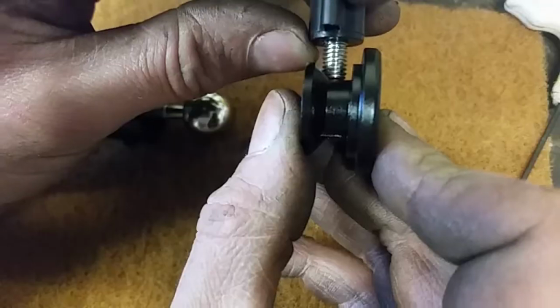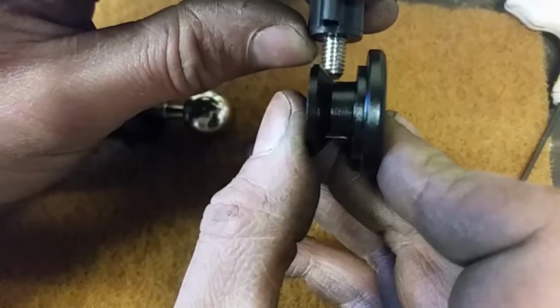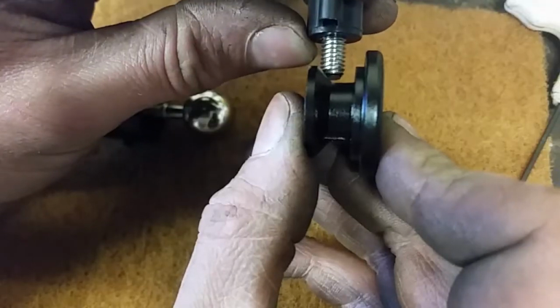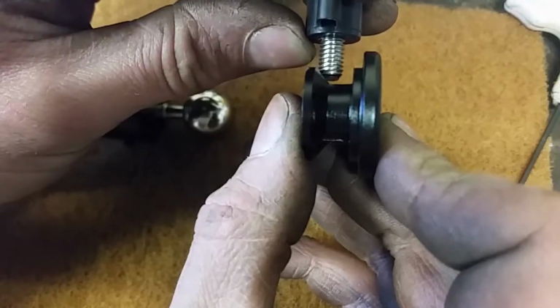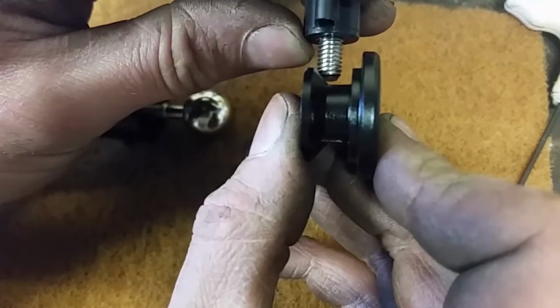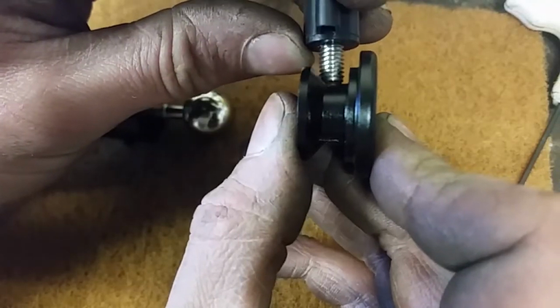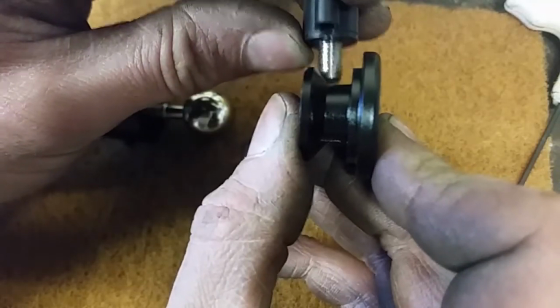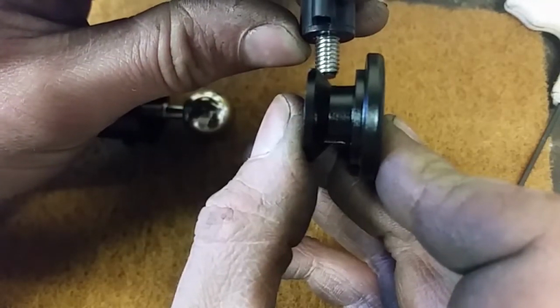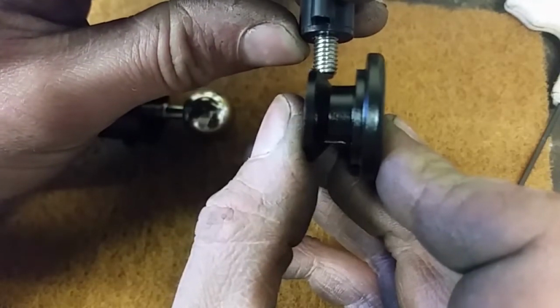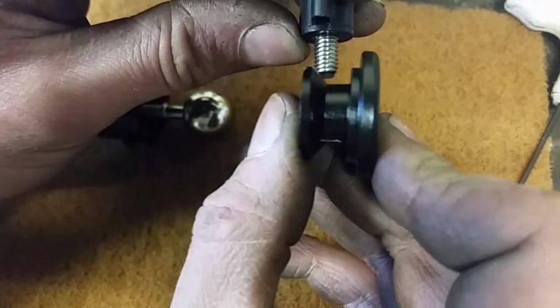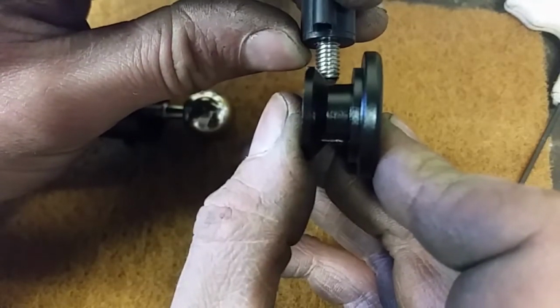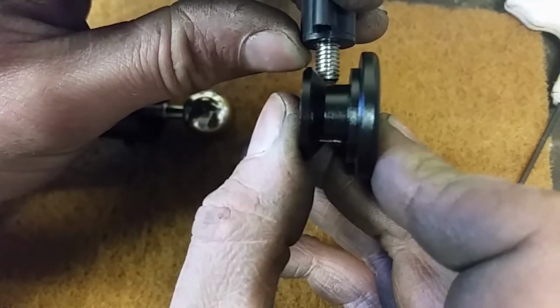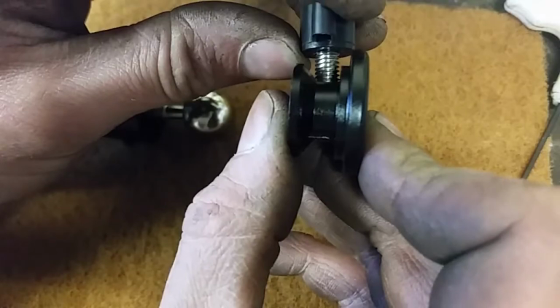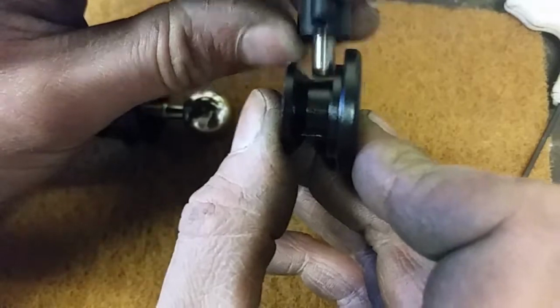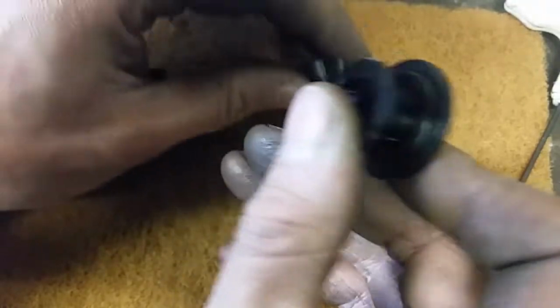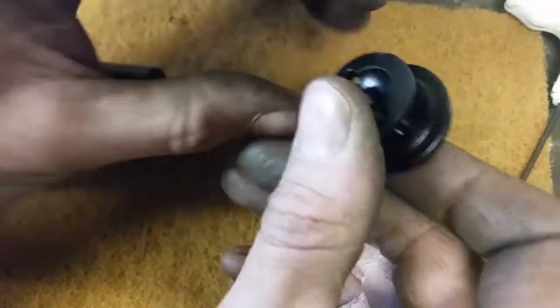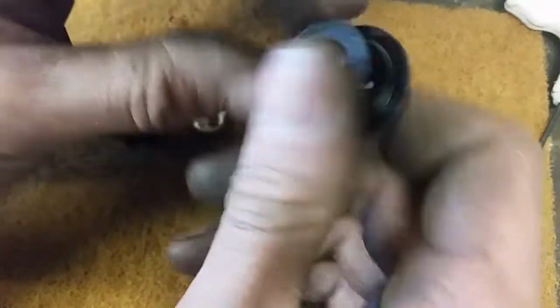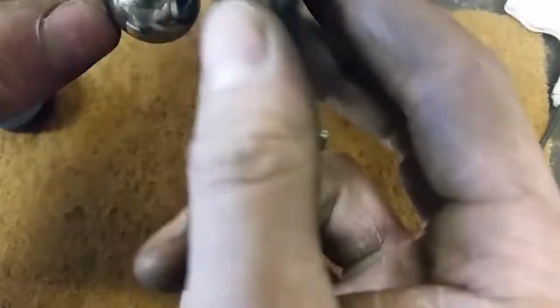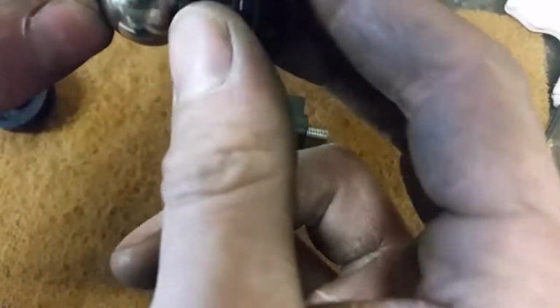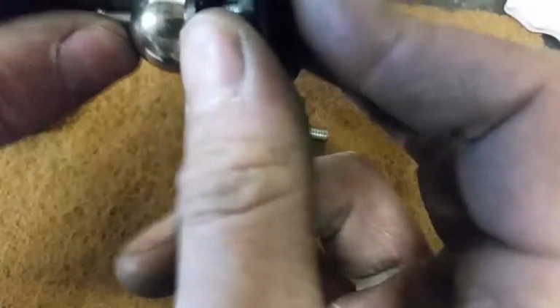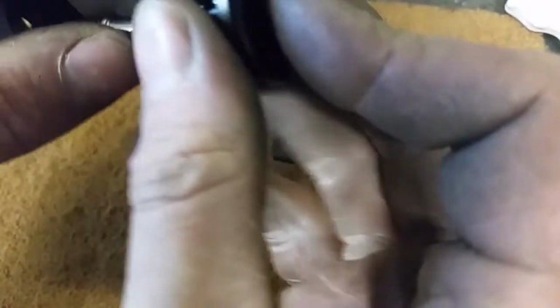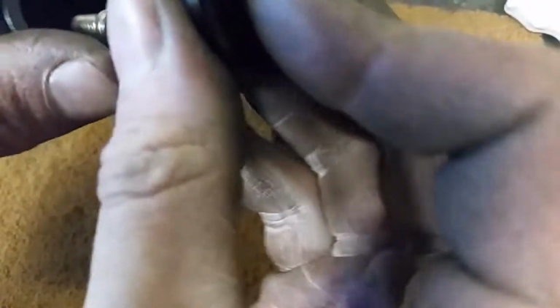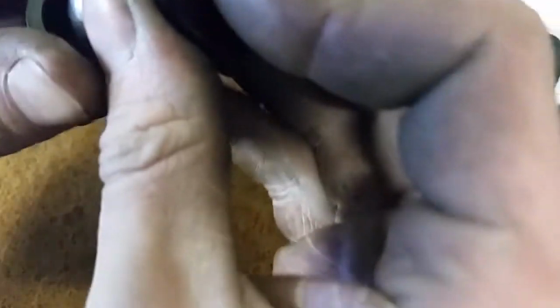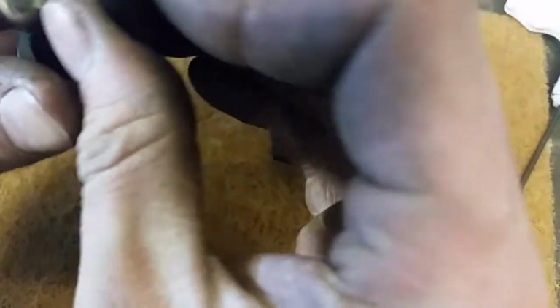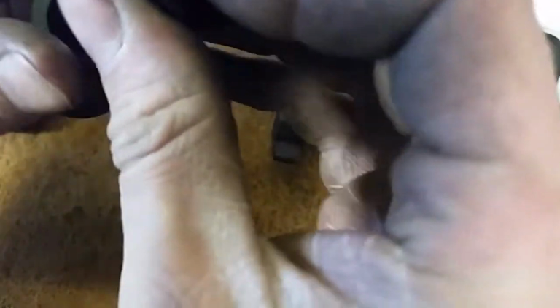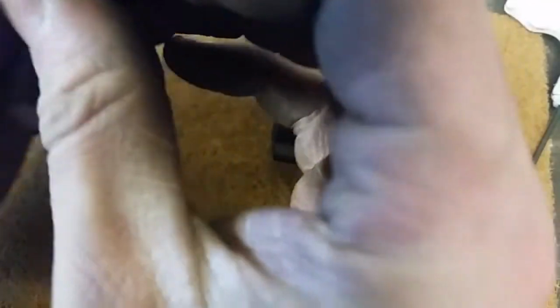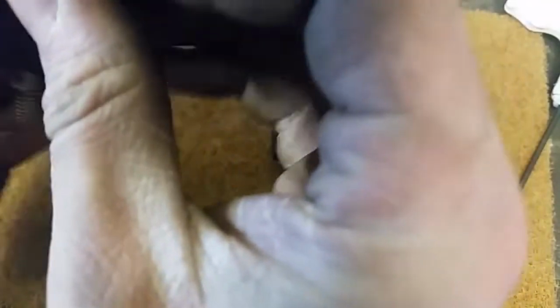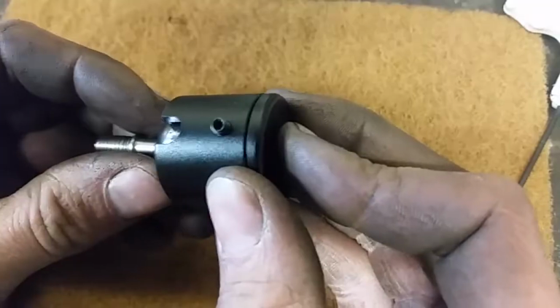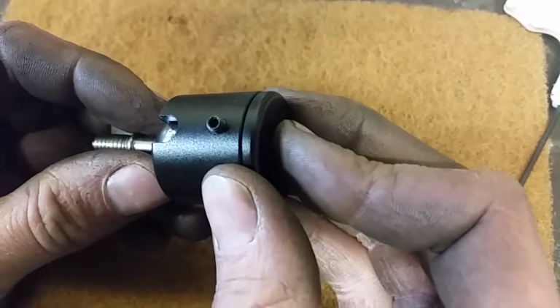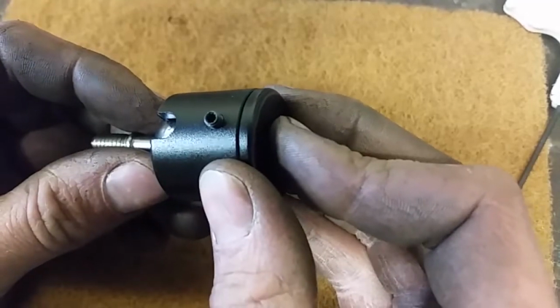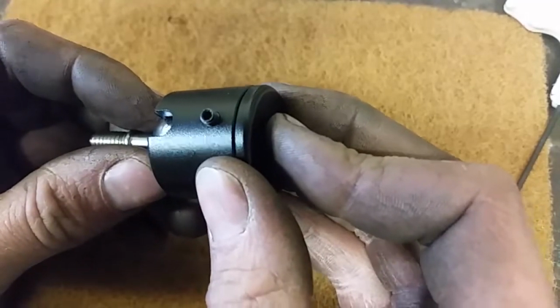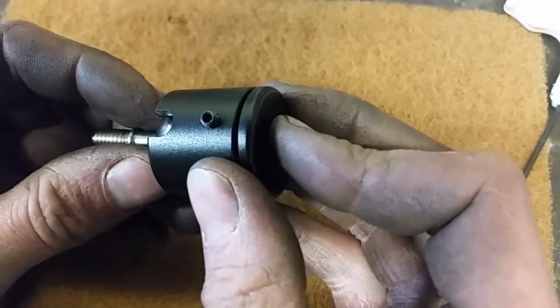When this screw is tightened against this taper, it drives this forward and drives the cup into the ball, locking it all in place.